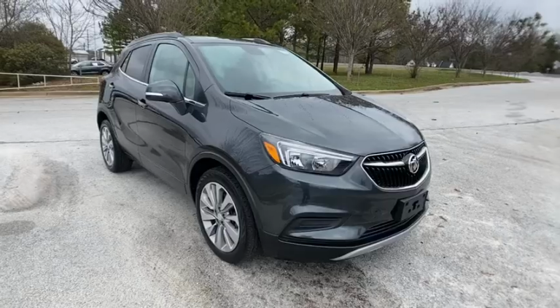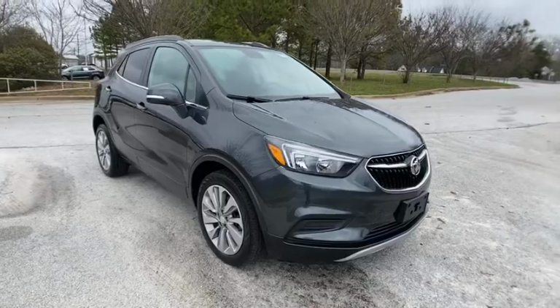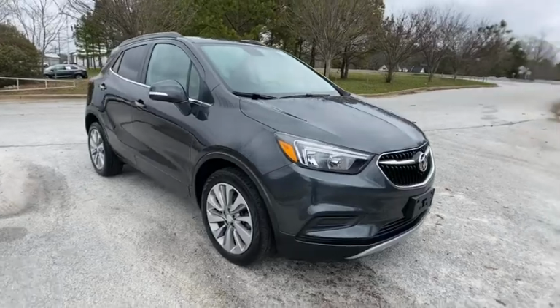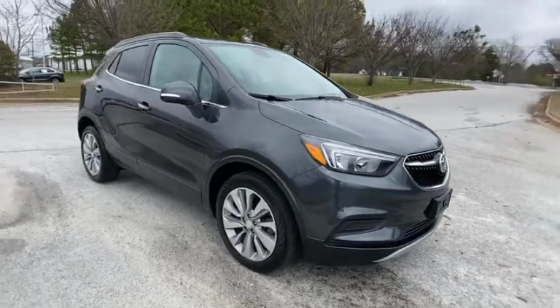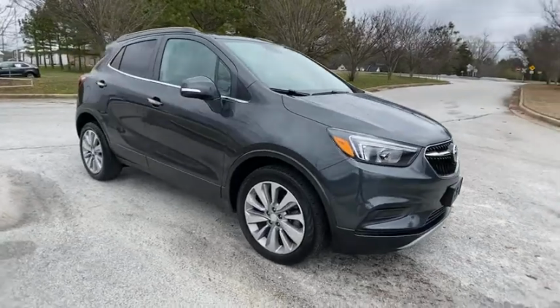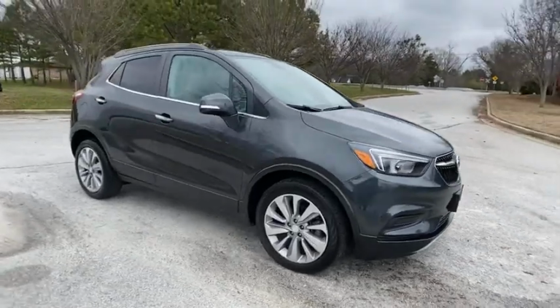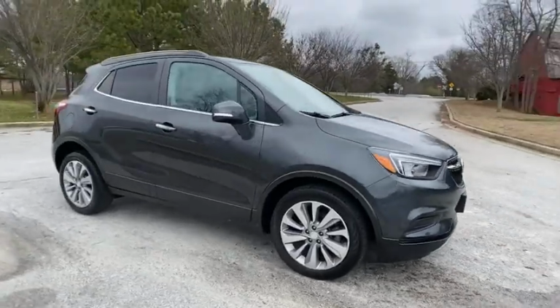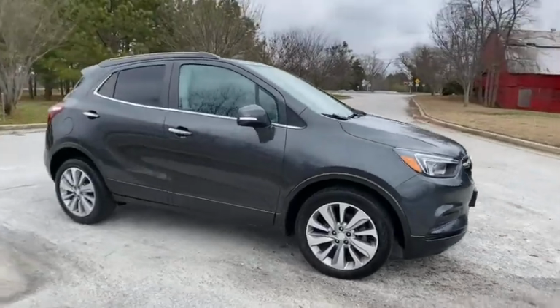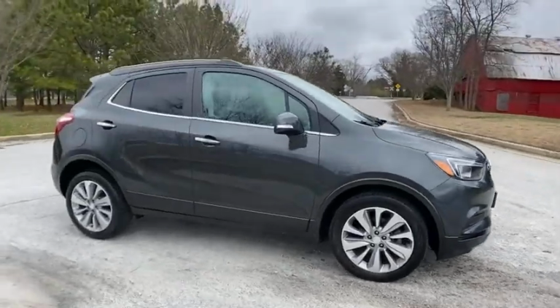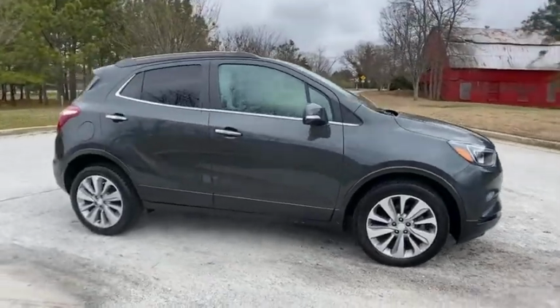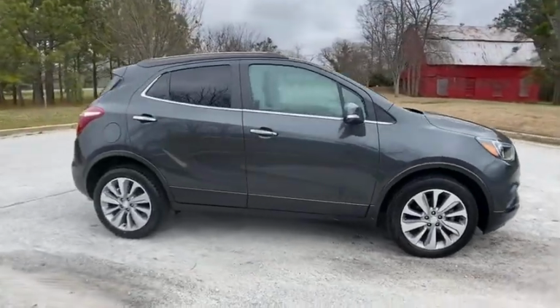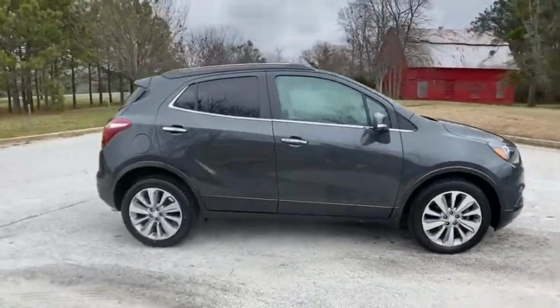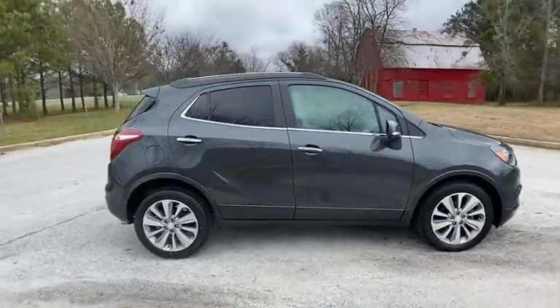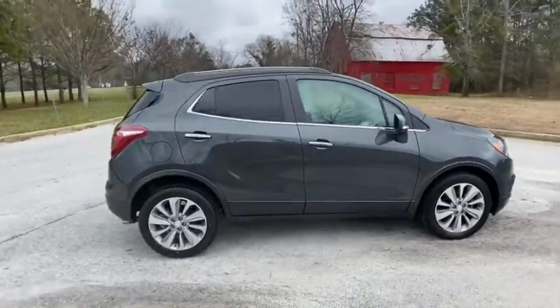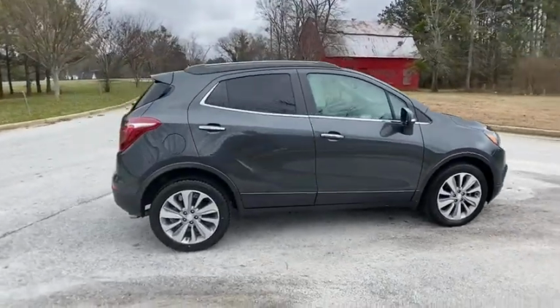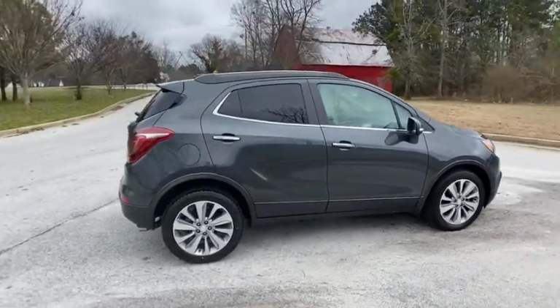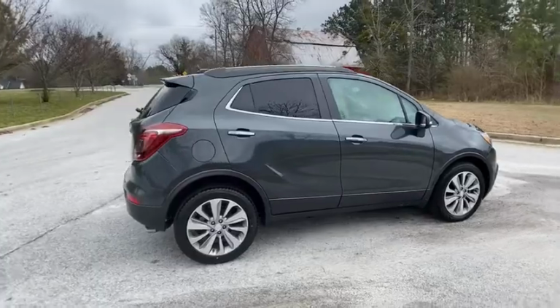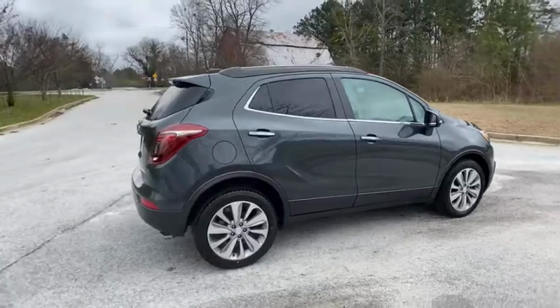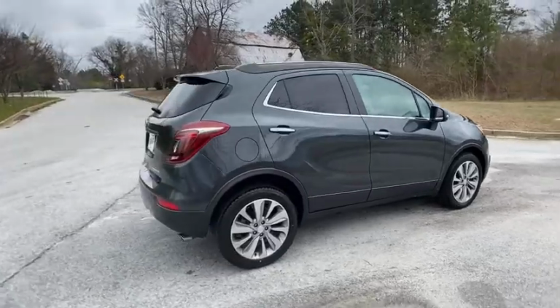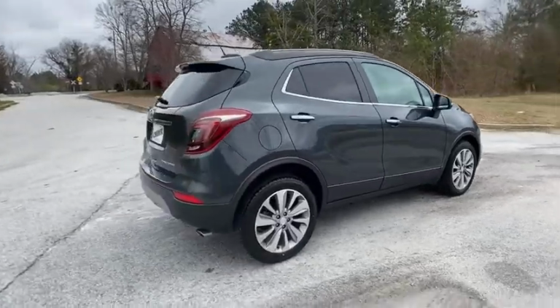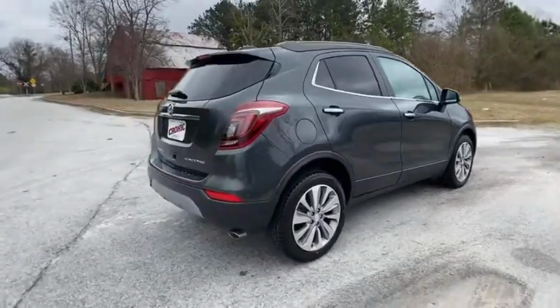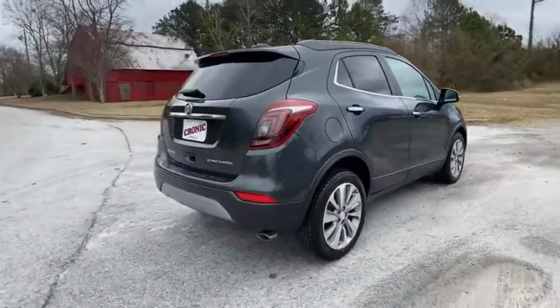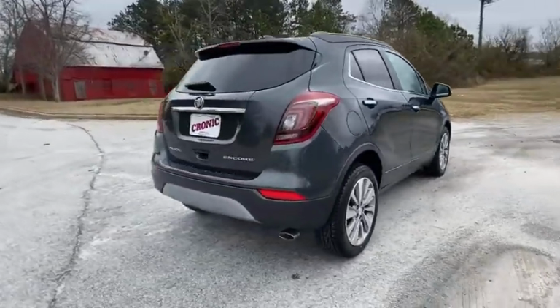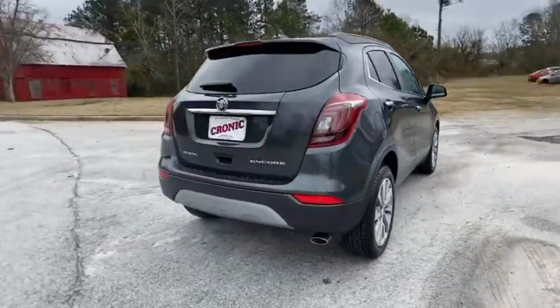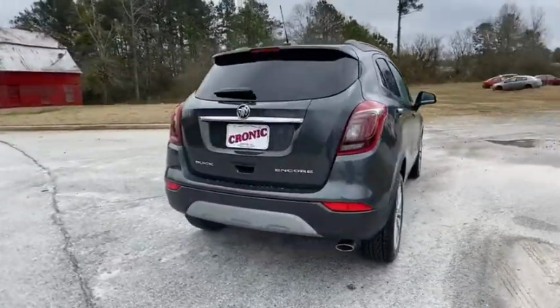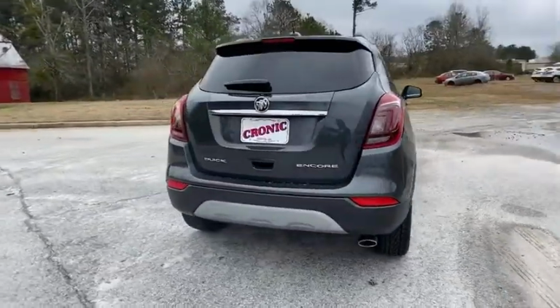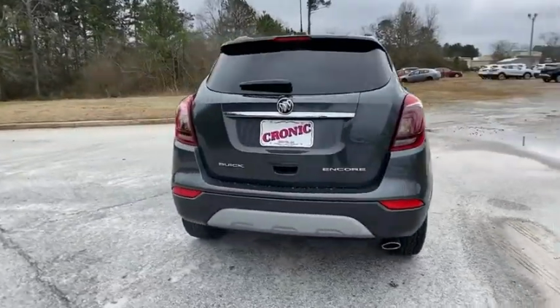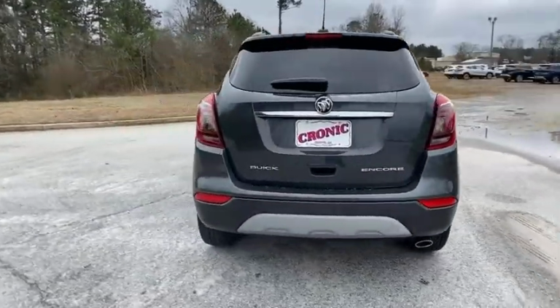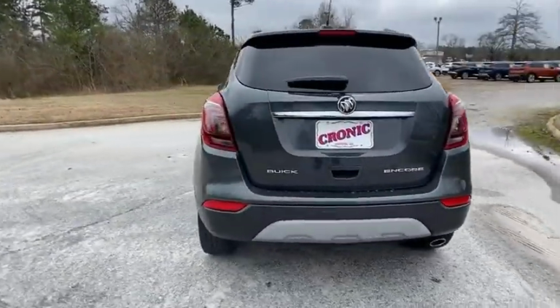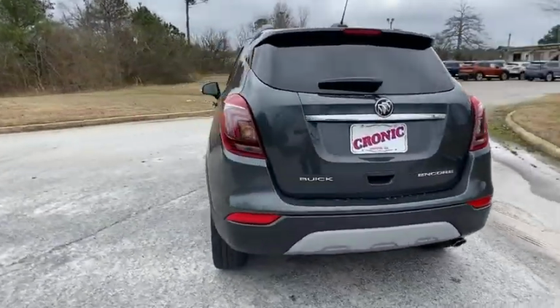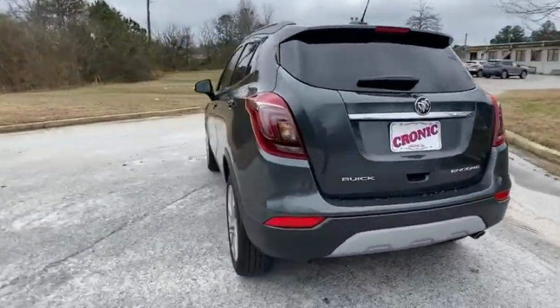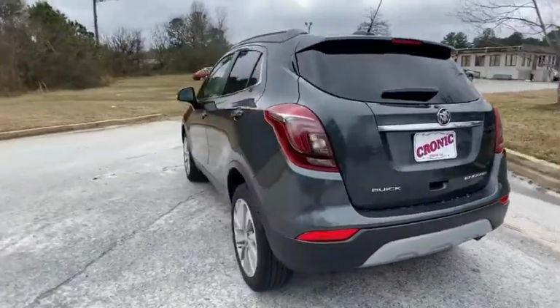We are pleased to show you the 2018 Buick Encore. The Encore captures Buick's traditional strengths while demonstrating luxury and style in a petite size.